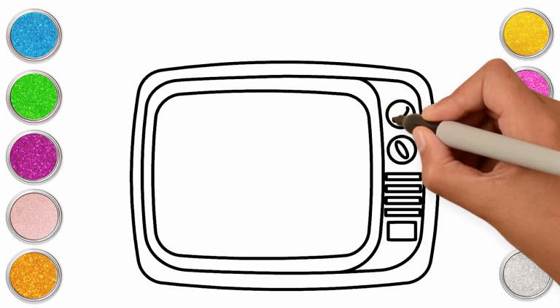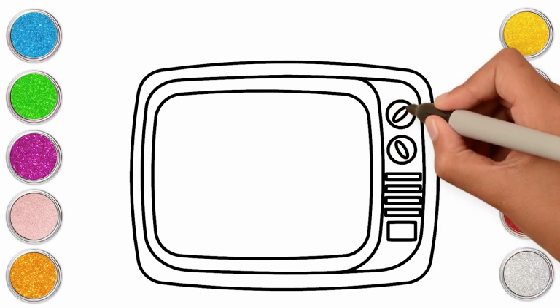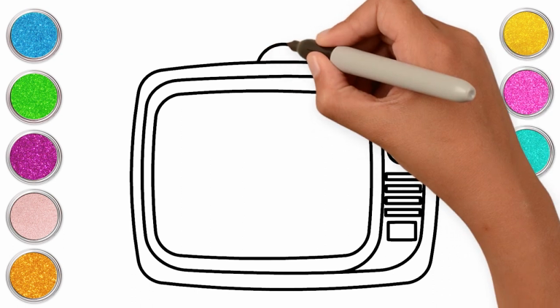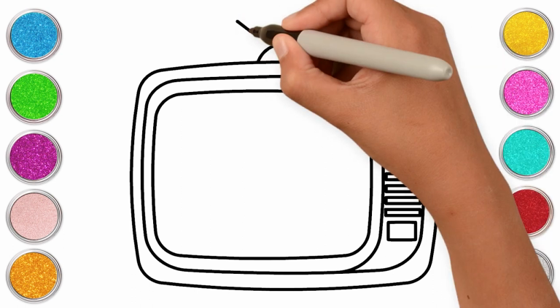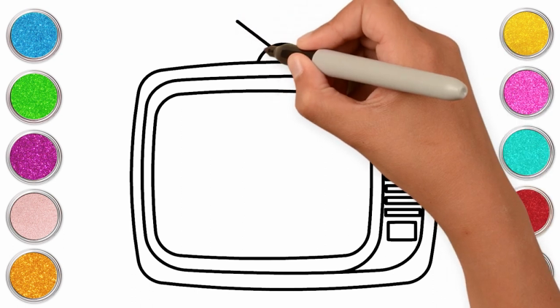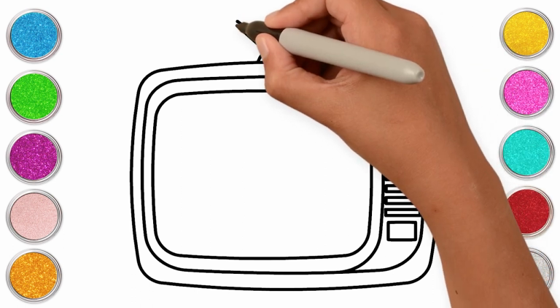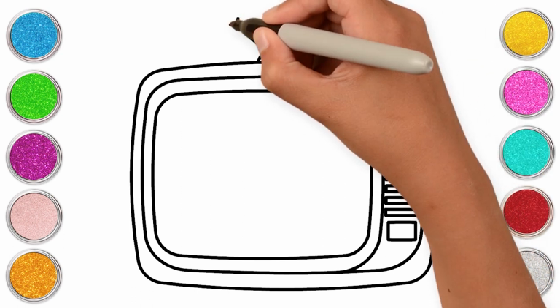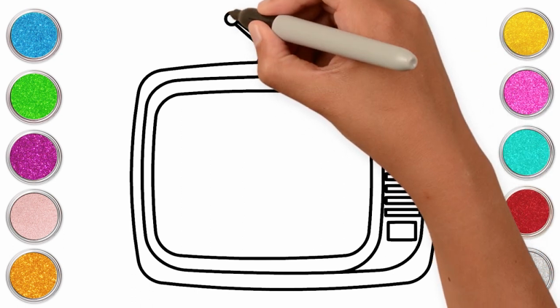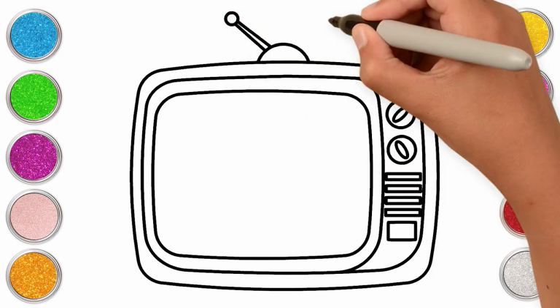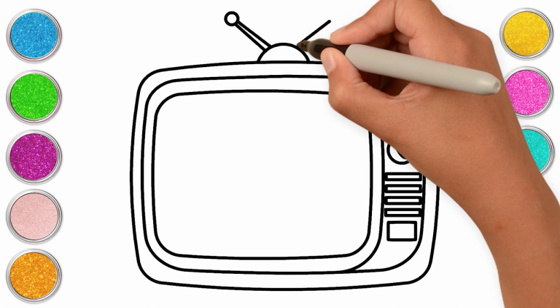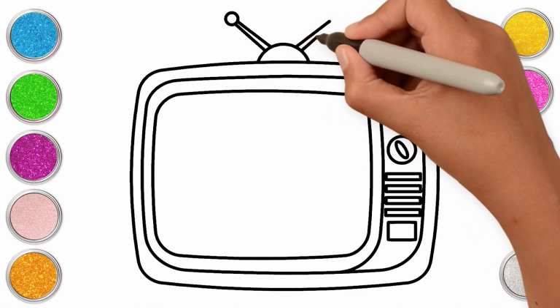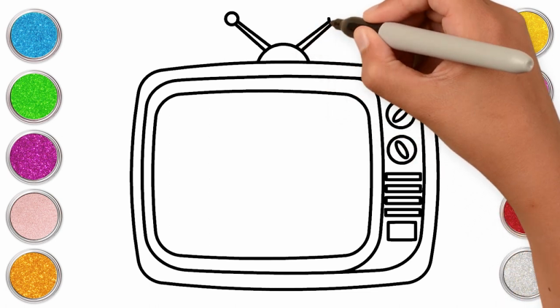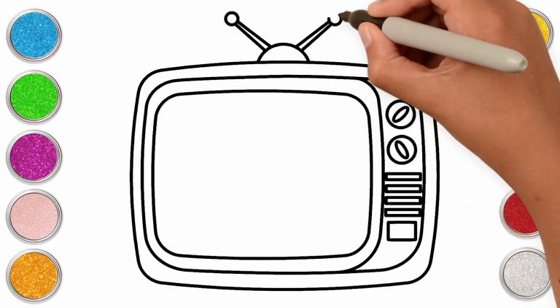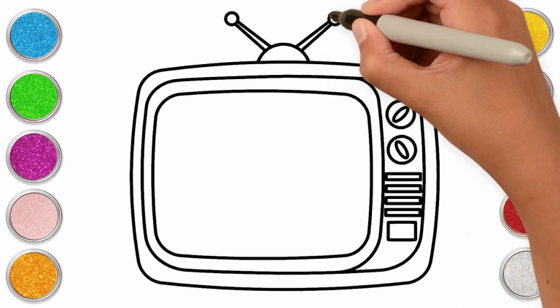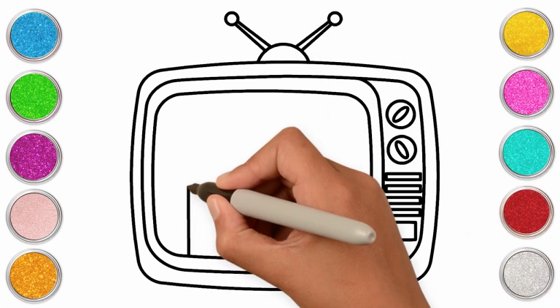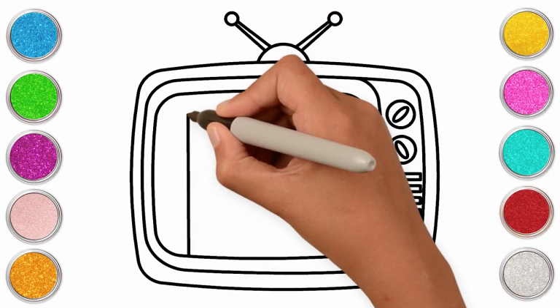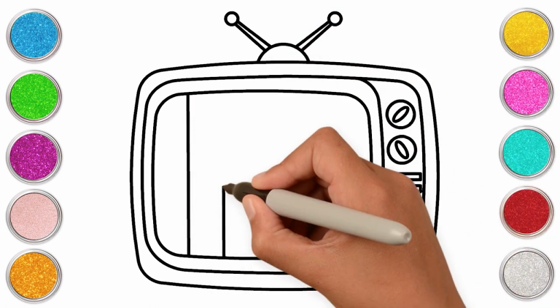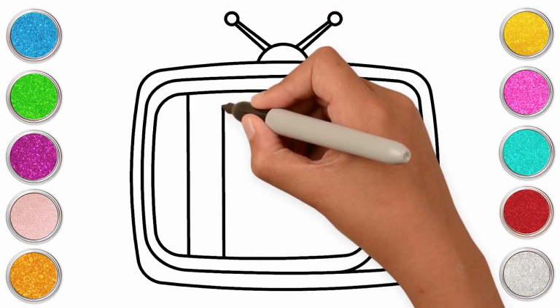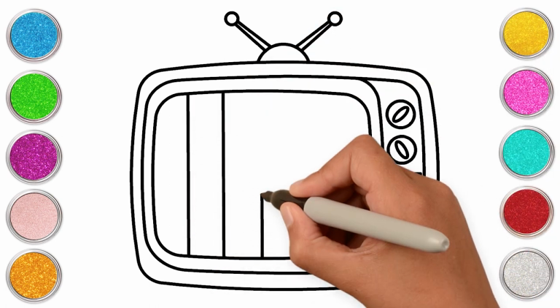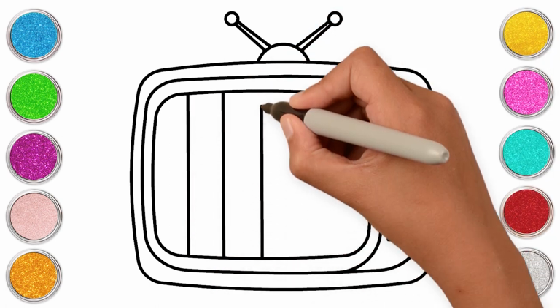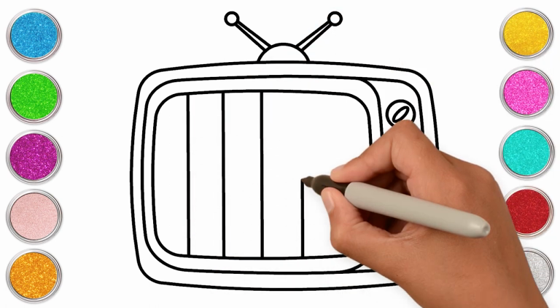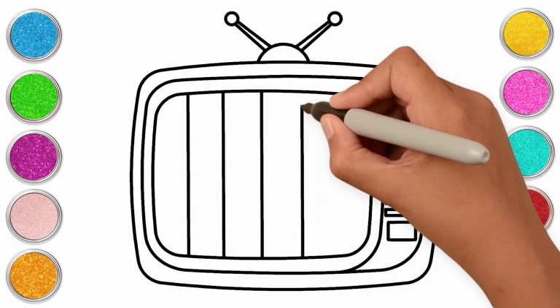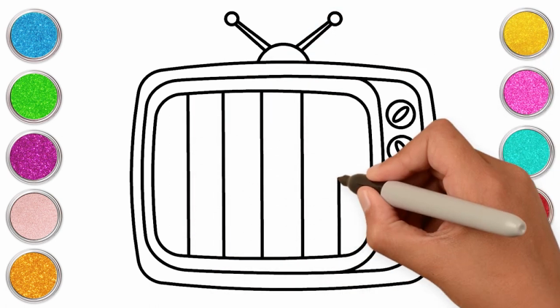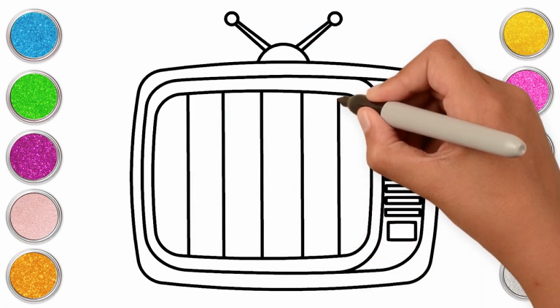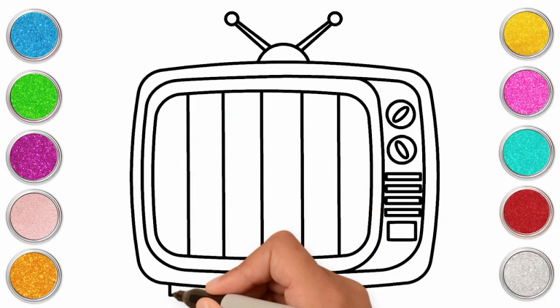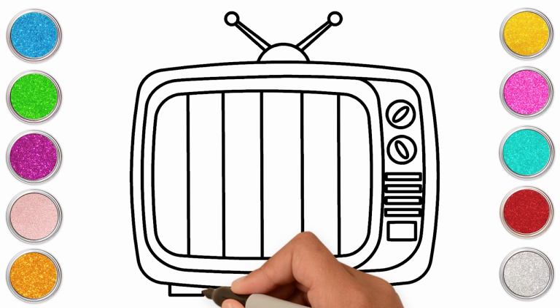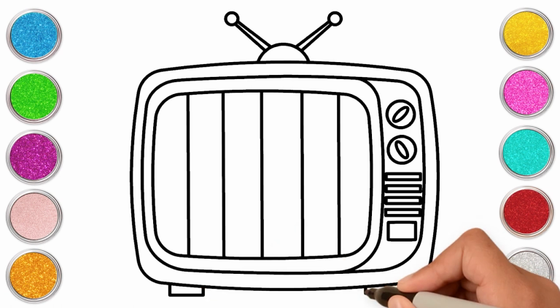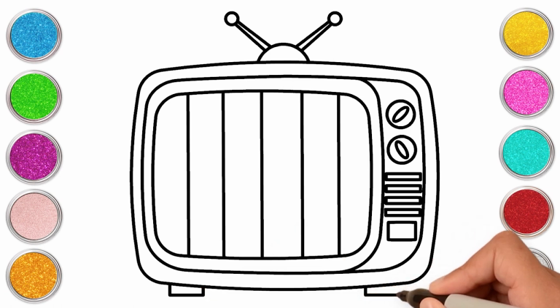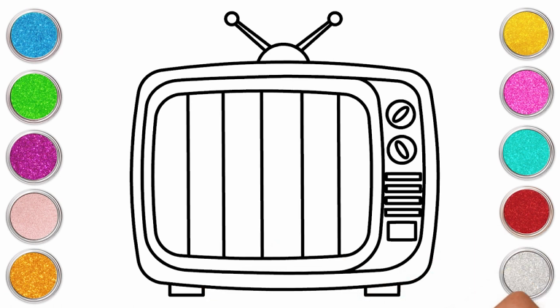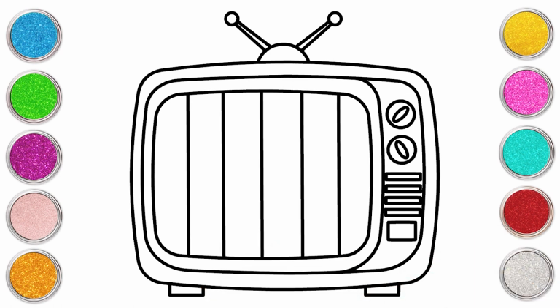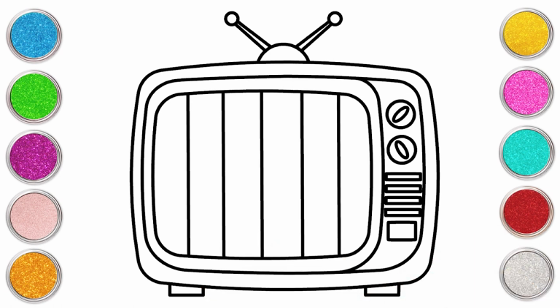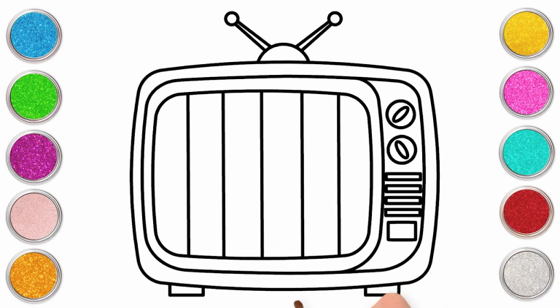We need to make an antenna for our TV. We need a picture on the TV too. Our sketch is ready! Let's color!